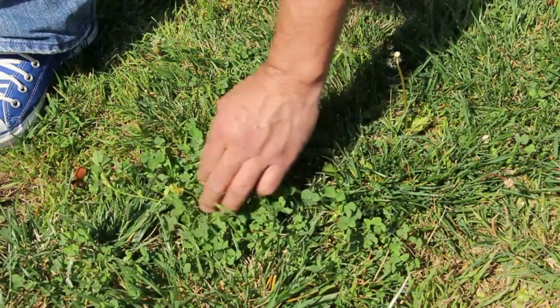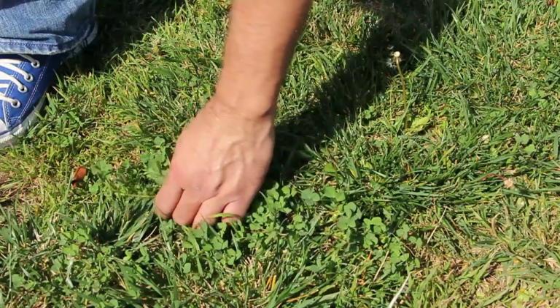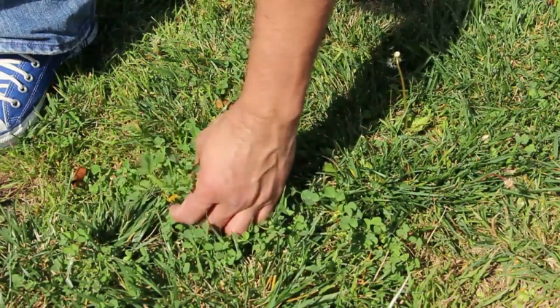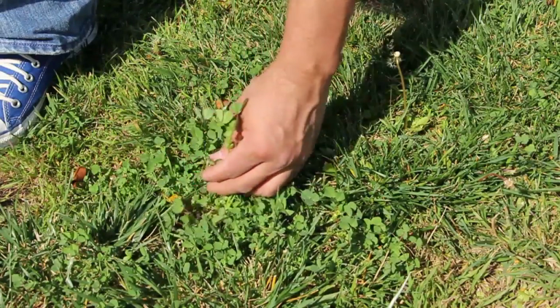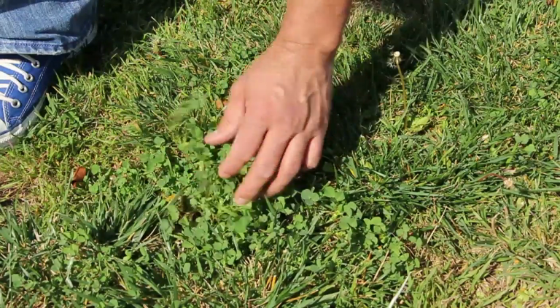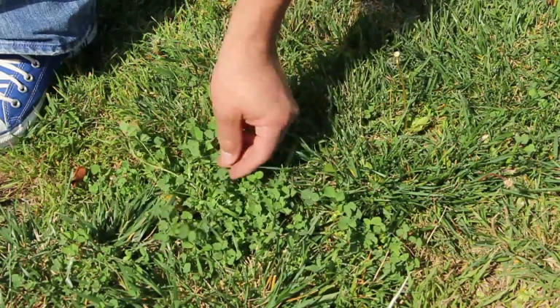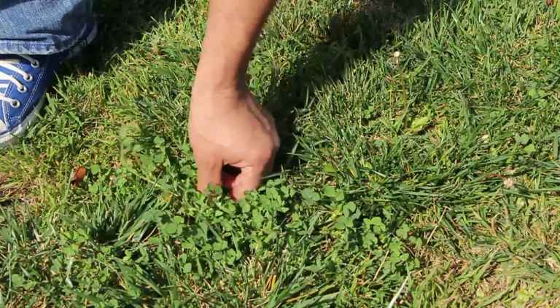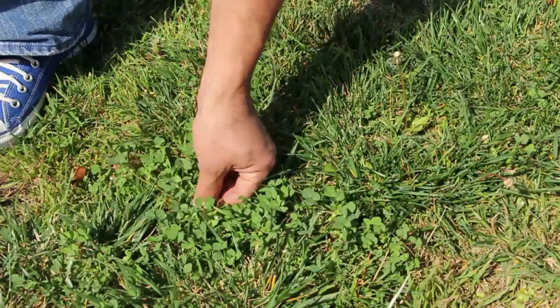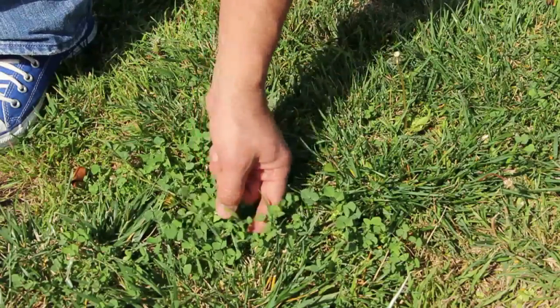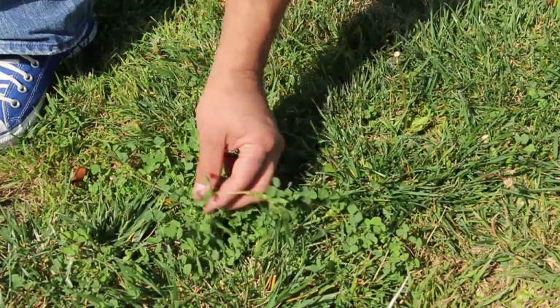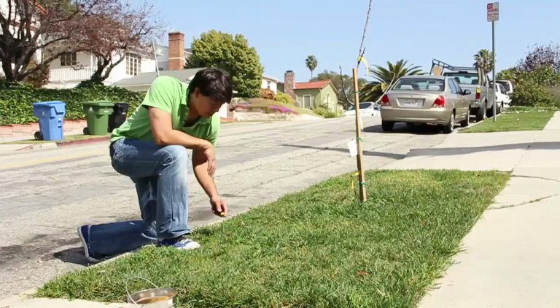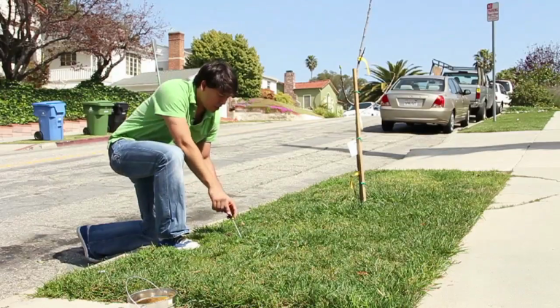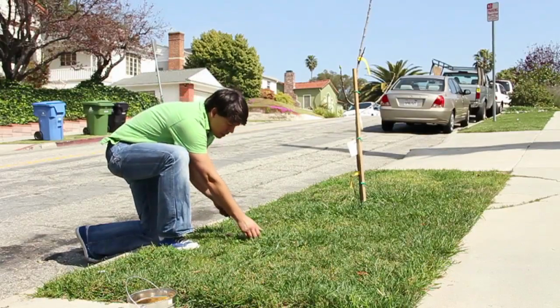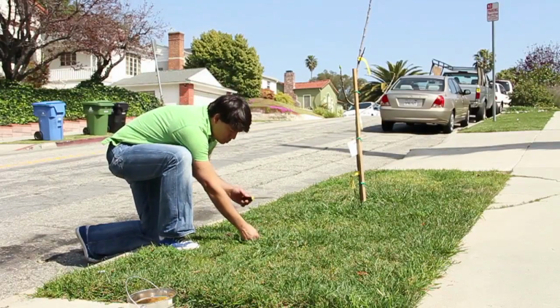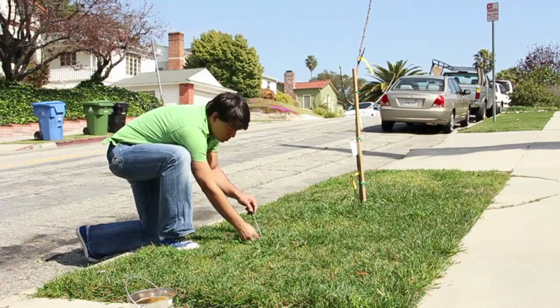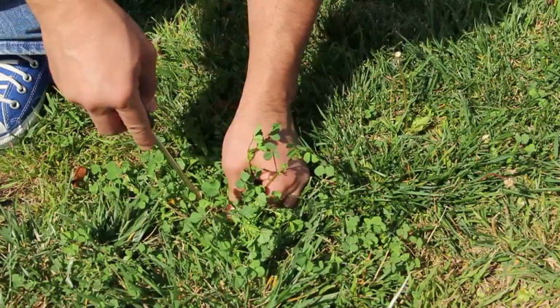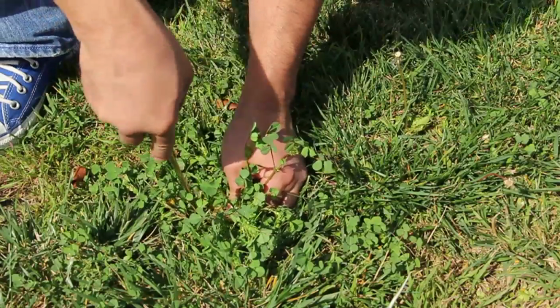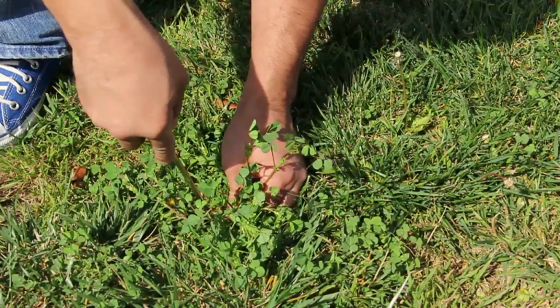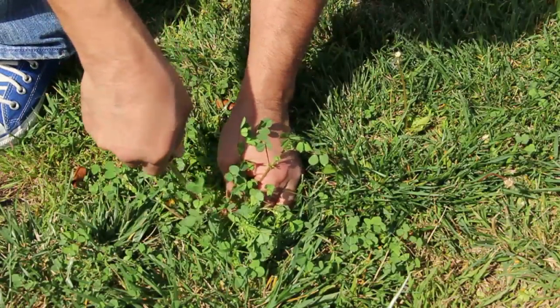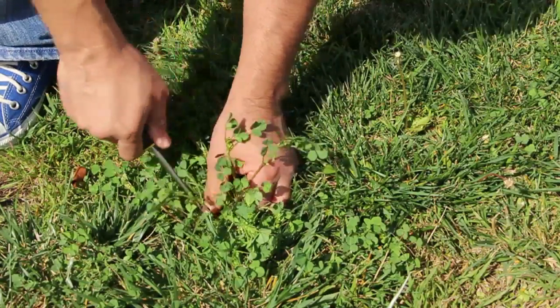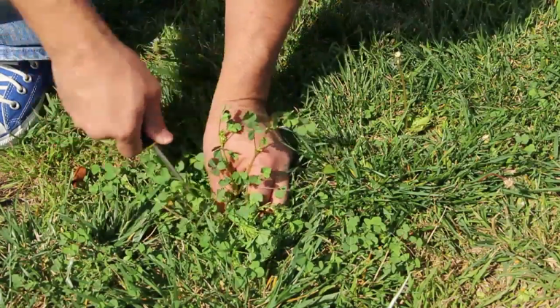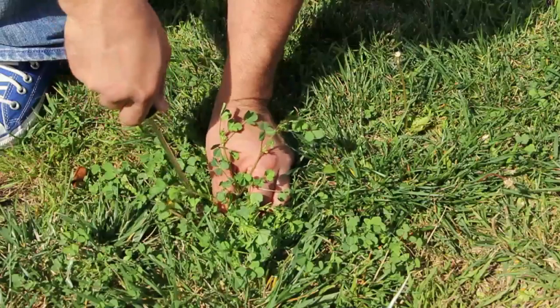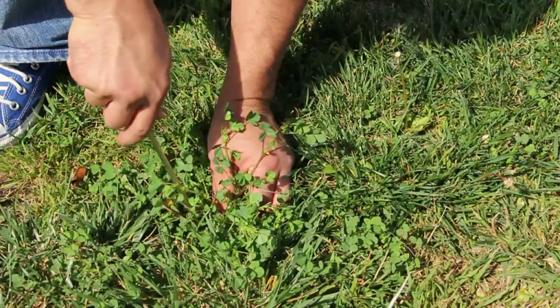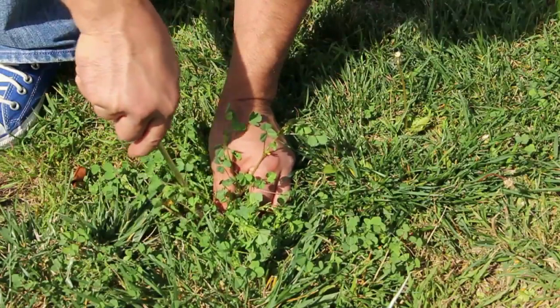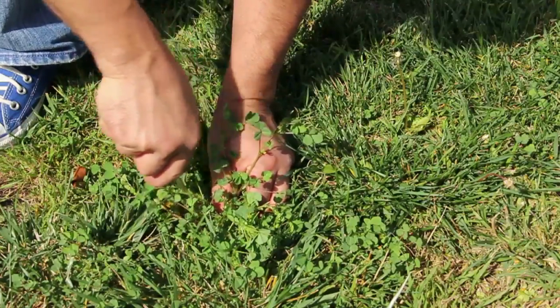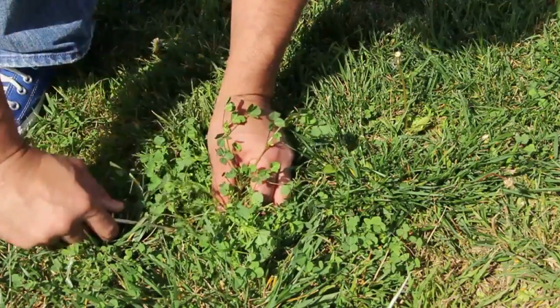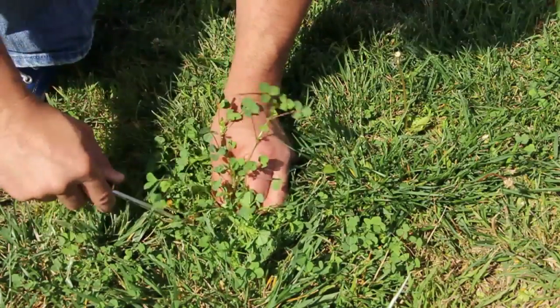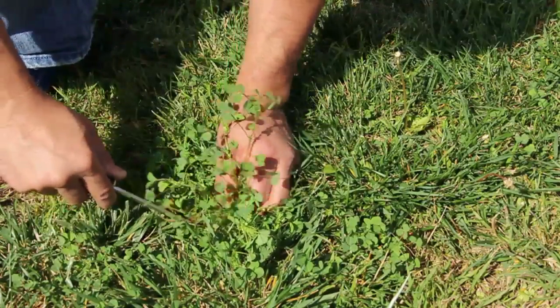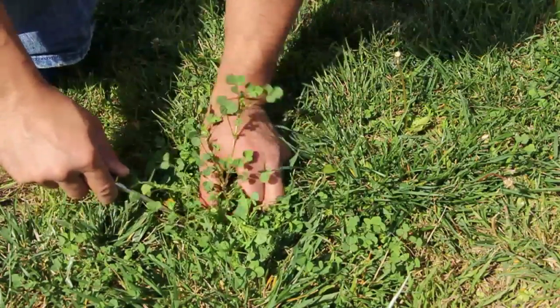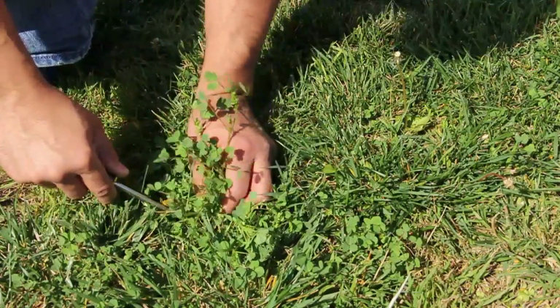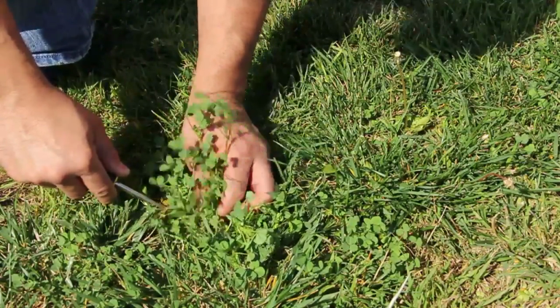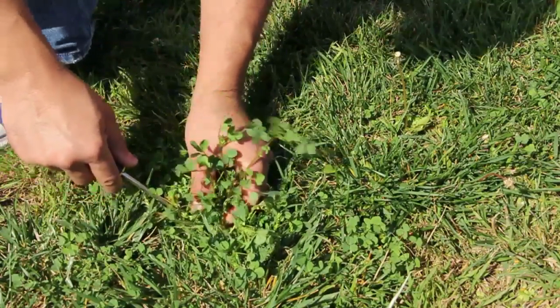What you want to do is reach in, and if you find that the root feels pretty tight in the ground and the ground isn't soft, use a screwdriver — just find out where the root is and loosen up the soil. That's good for the grass too.